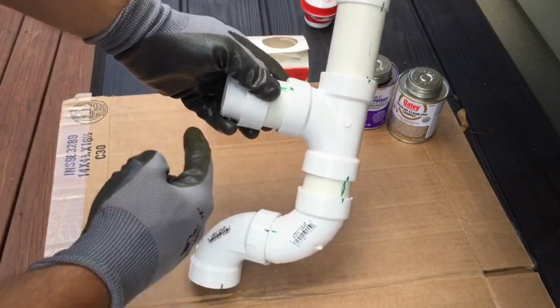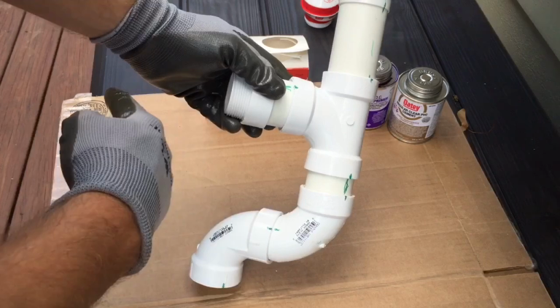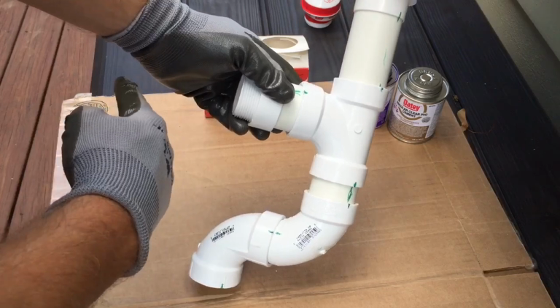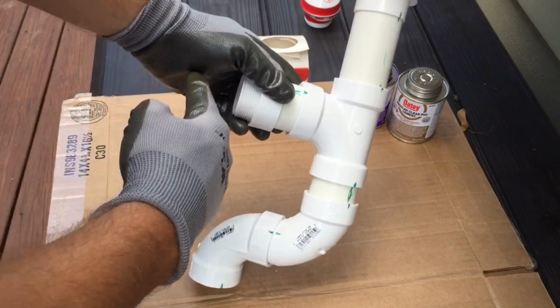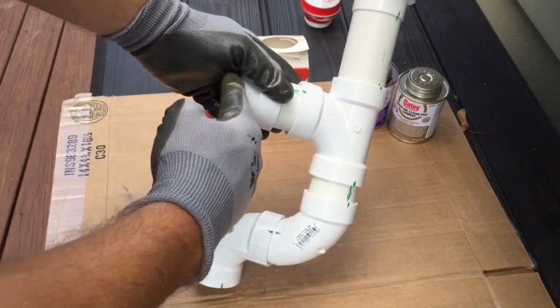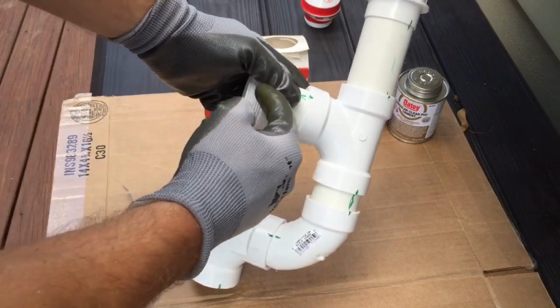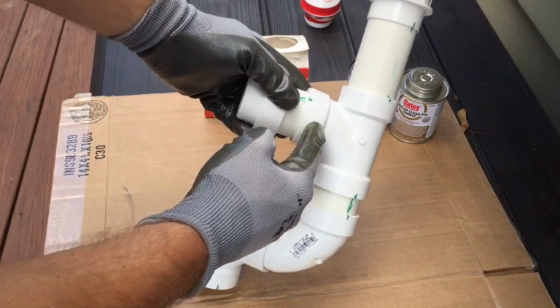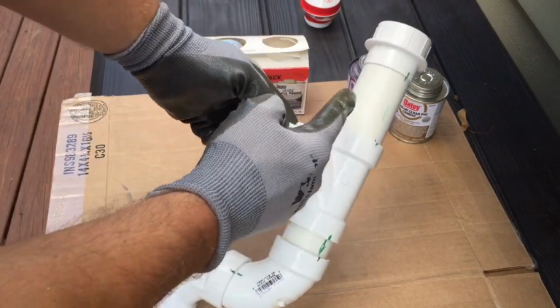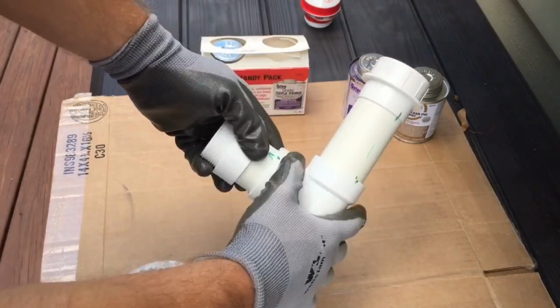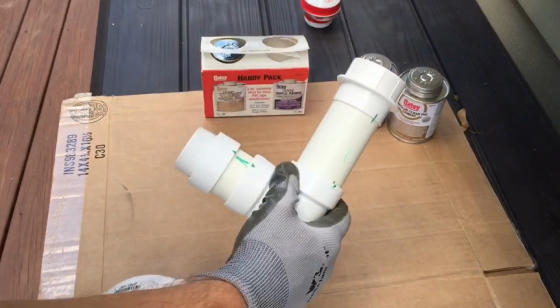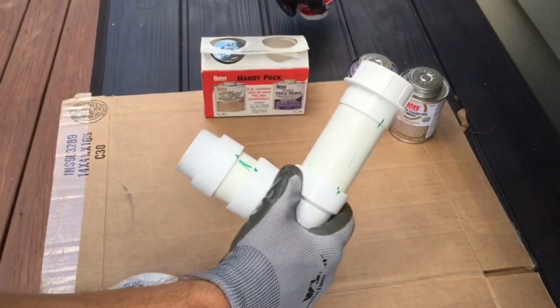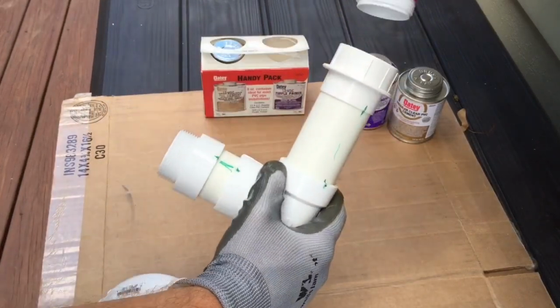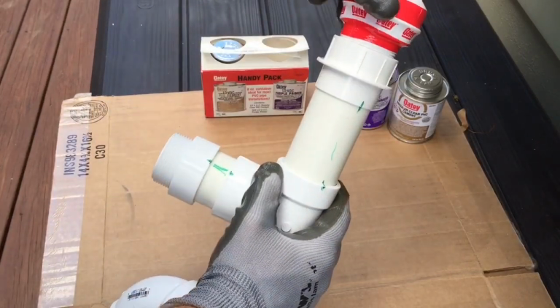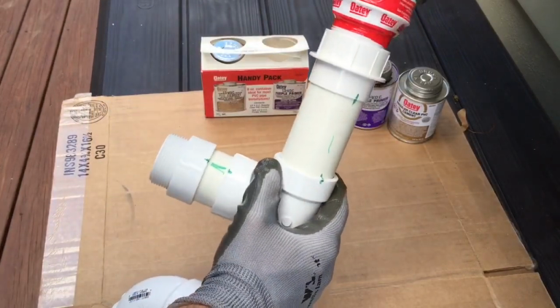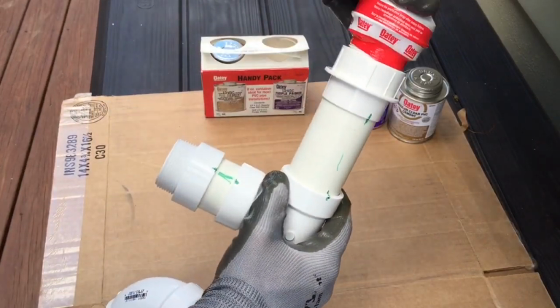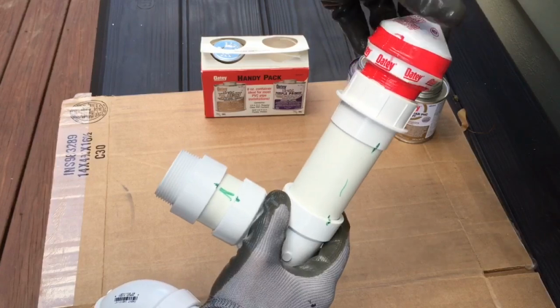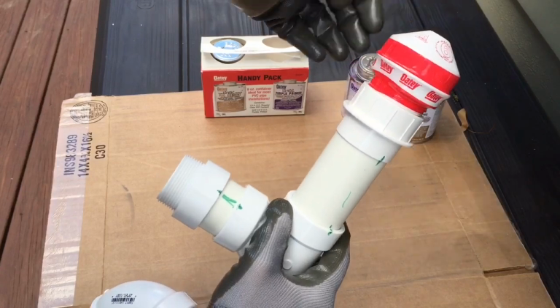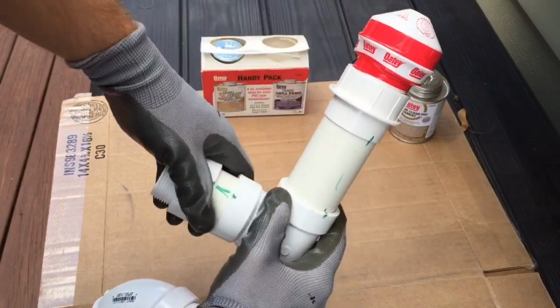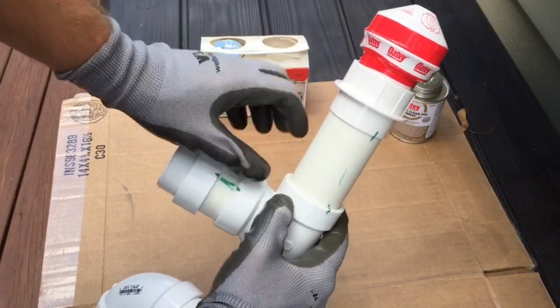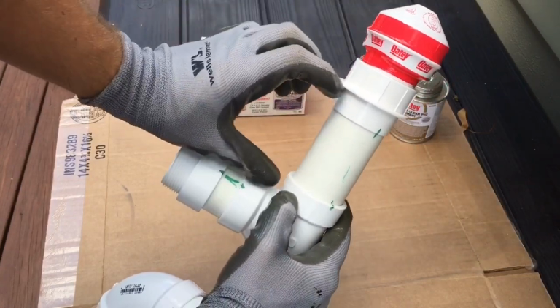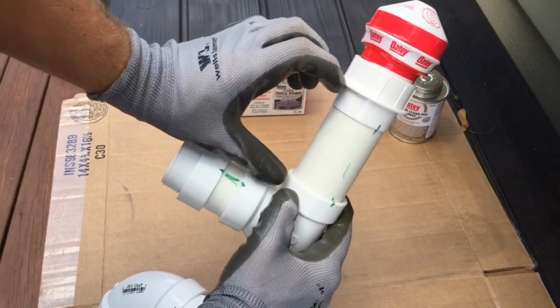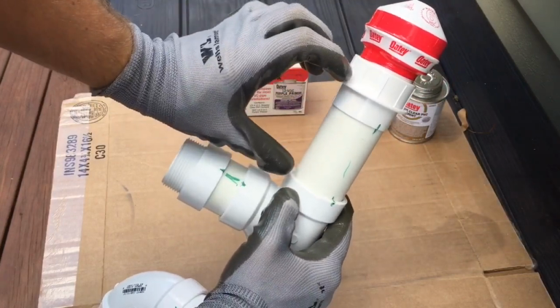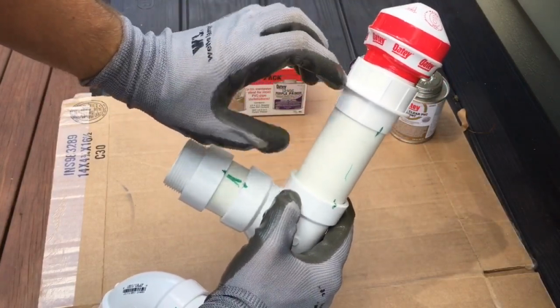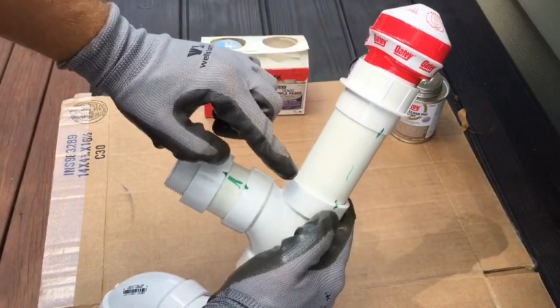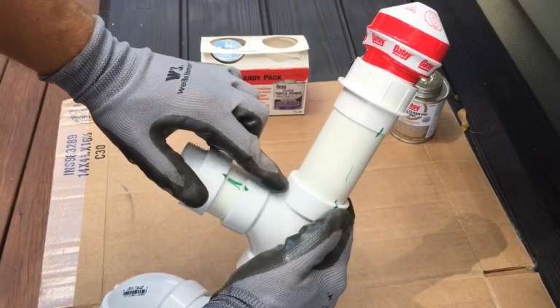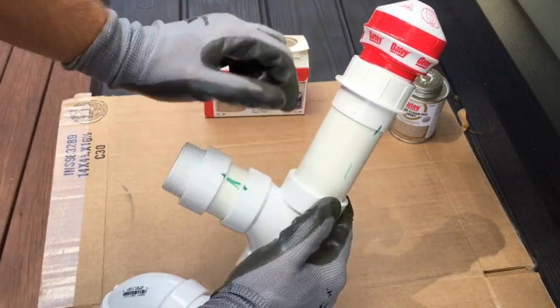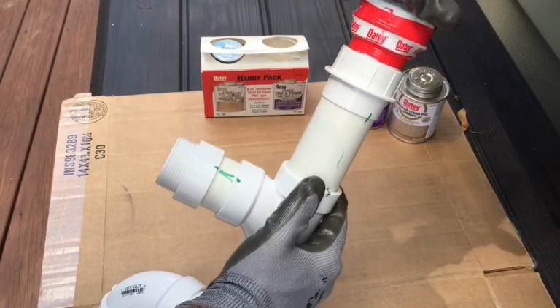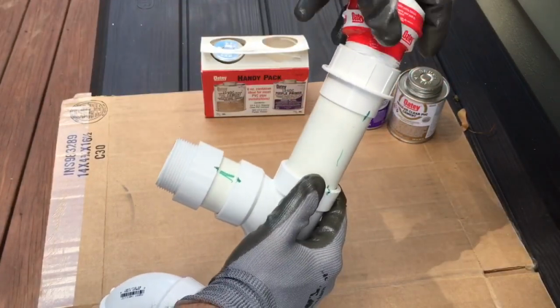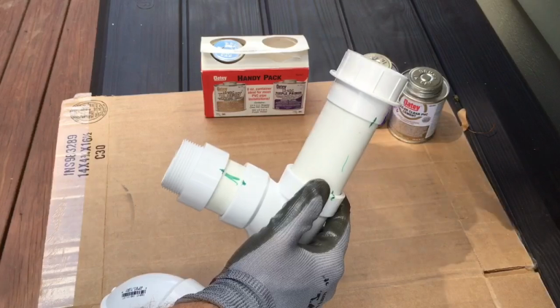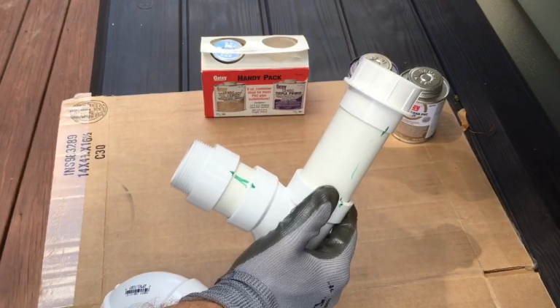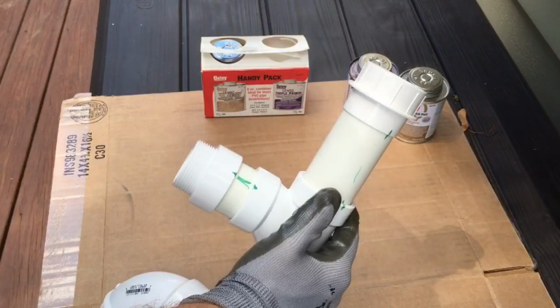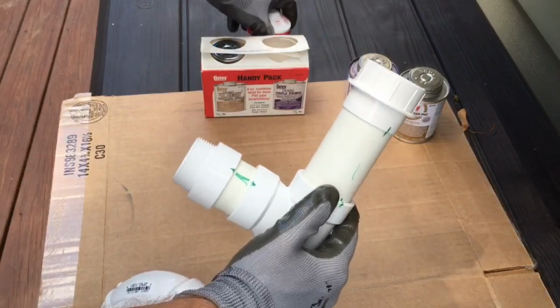This is where my P-trap is going to connect to. I'm going to have a vent that goes on the top right here. It has to be a minimum of 4 inches from the trap. In this case, I did a 5-inch pipe.